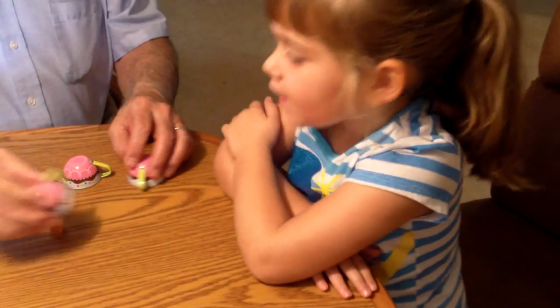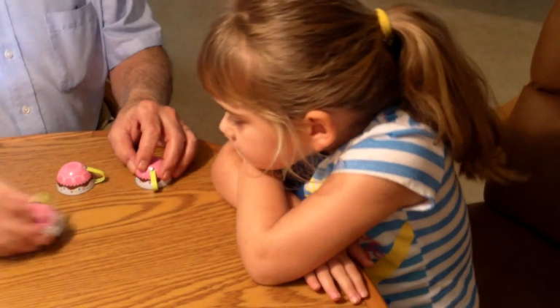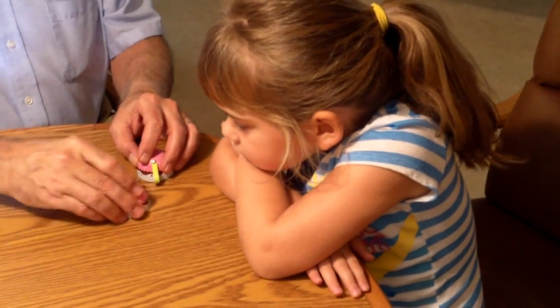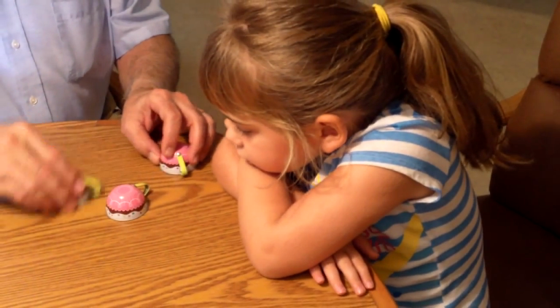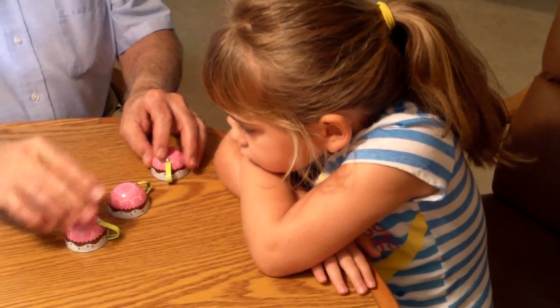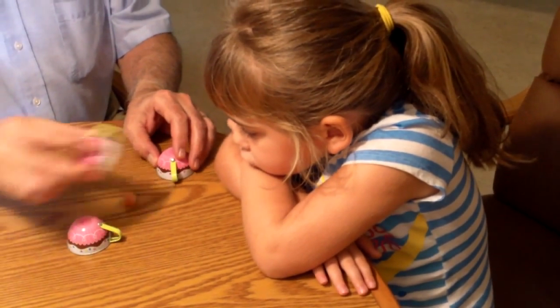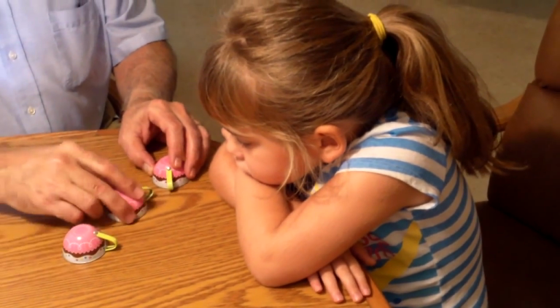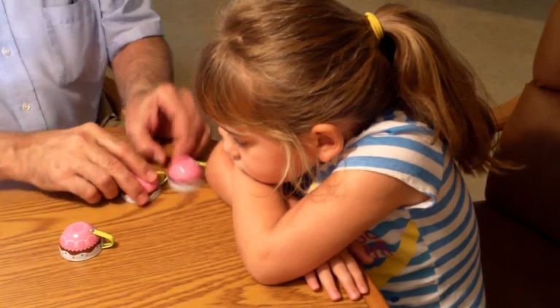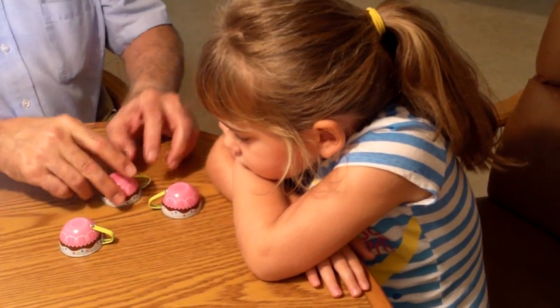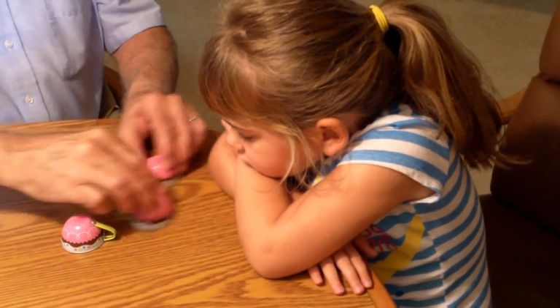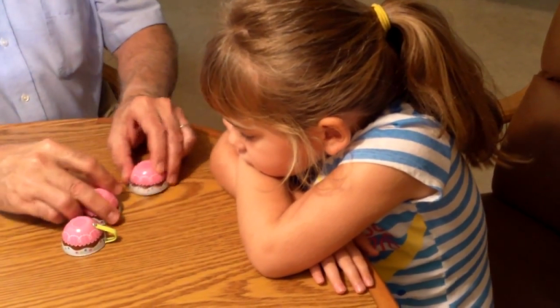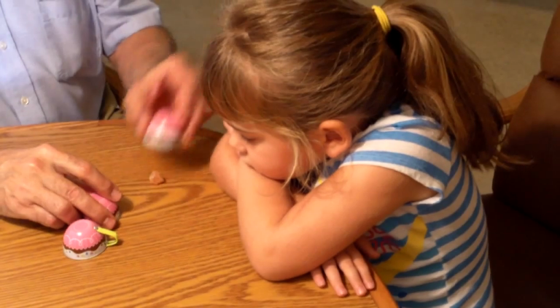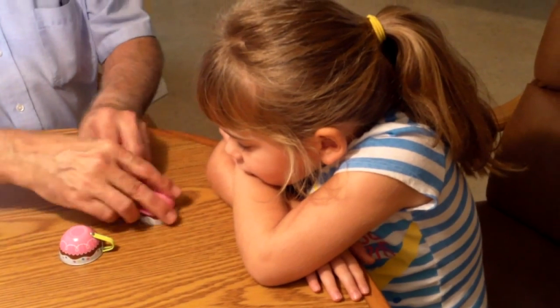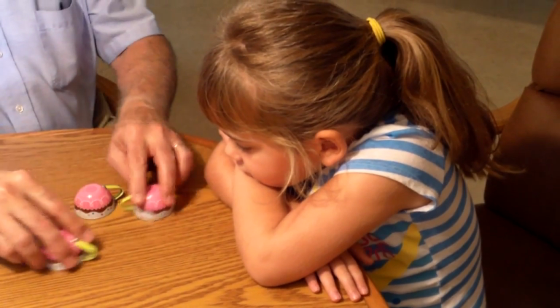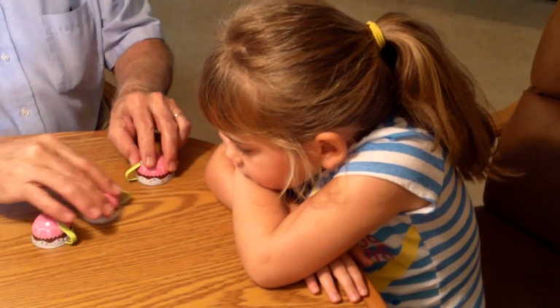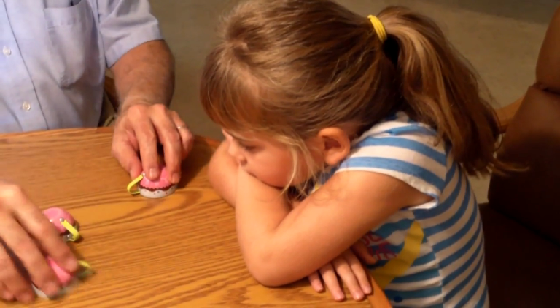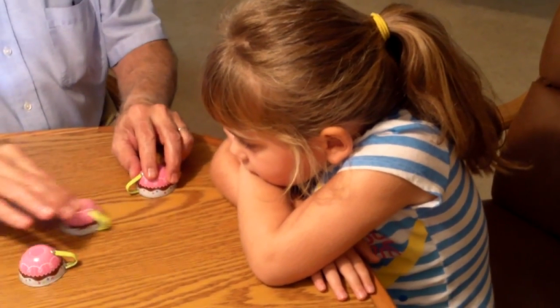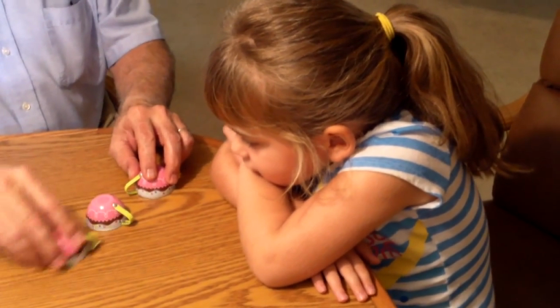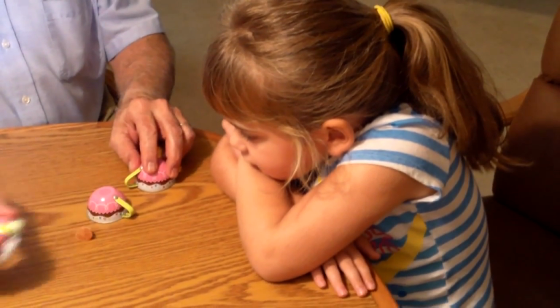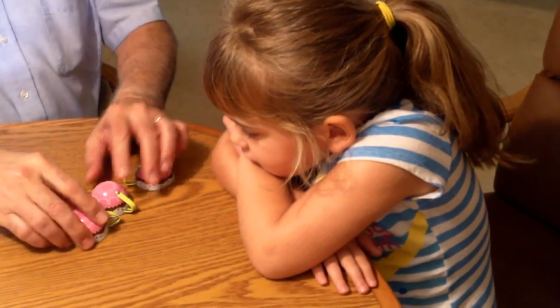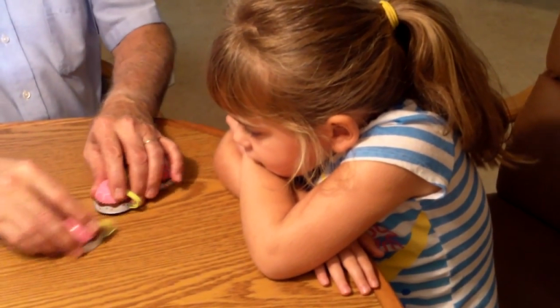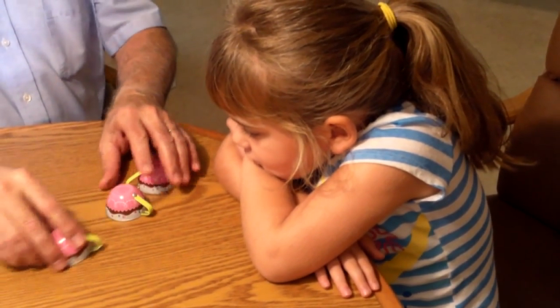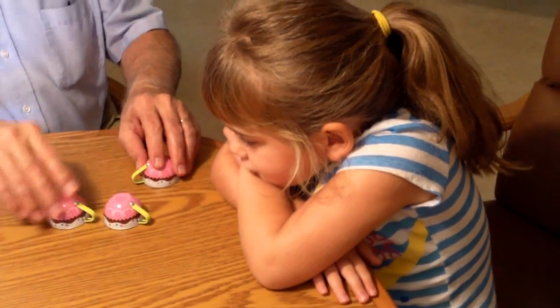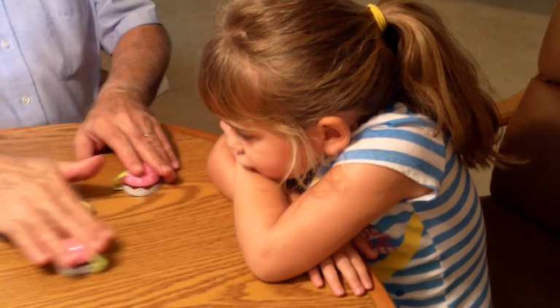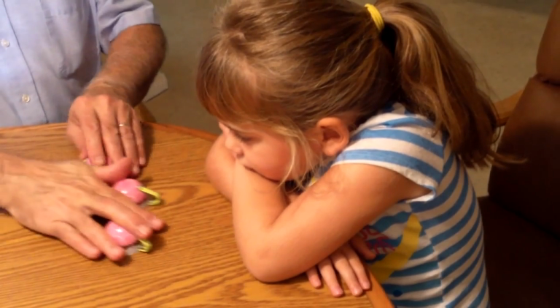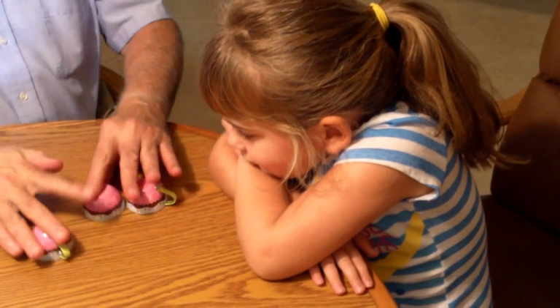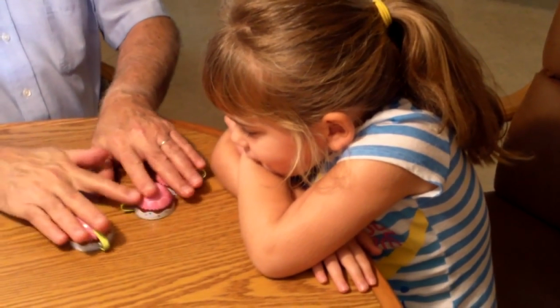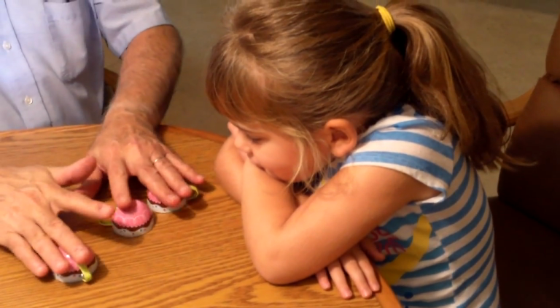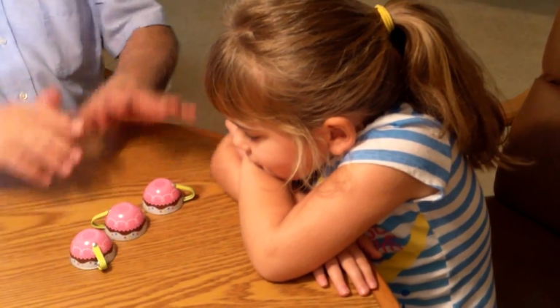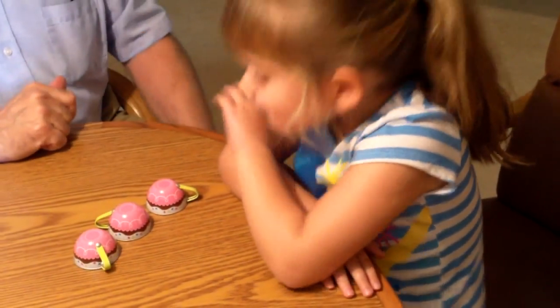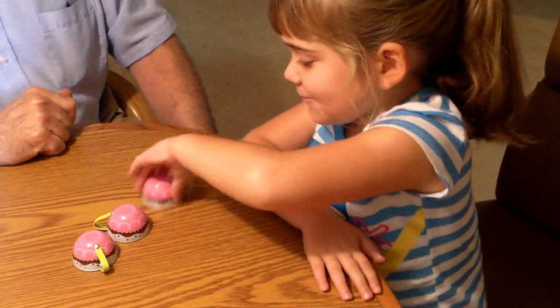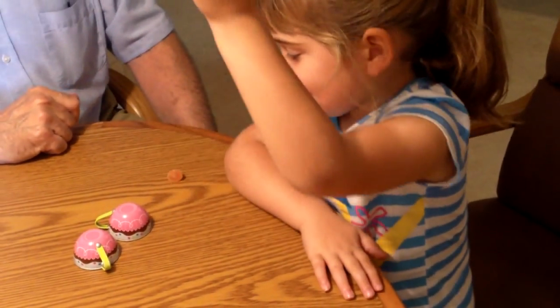Here it is. There it is. Watch it now. Okay, watch. Touch it there. Okay, watch it now. There it is. Right there. There it is. Alright, right there. Okay? Alright, see that? Now, where is it? No!